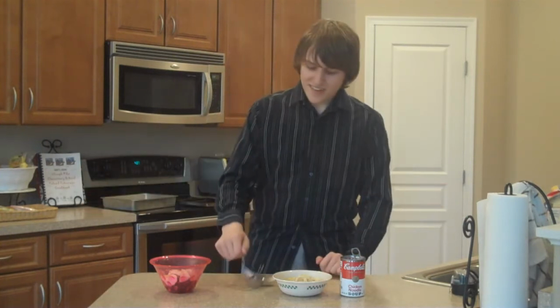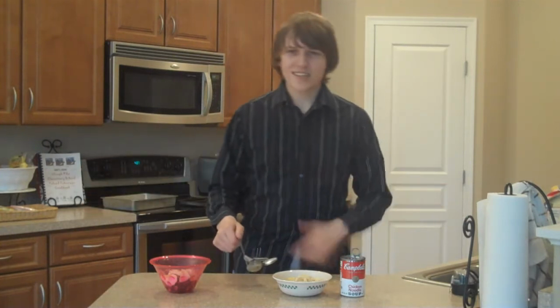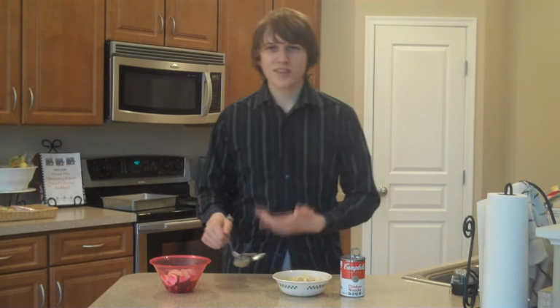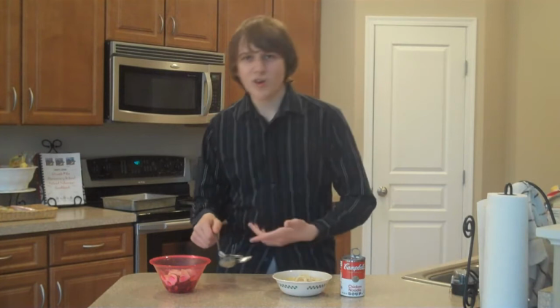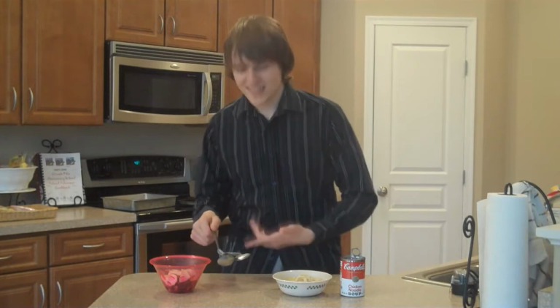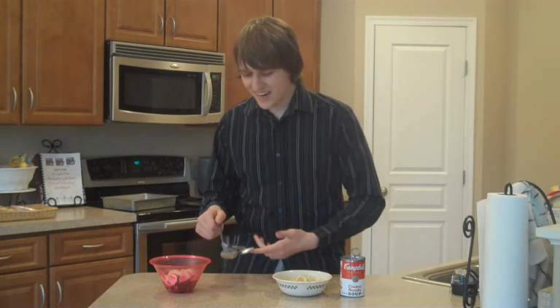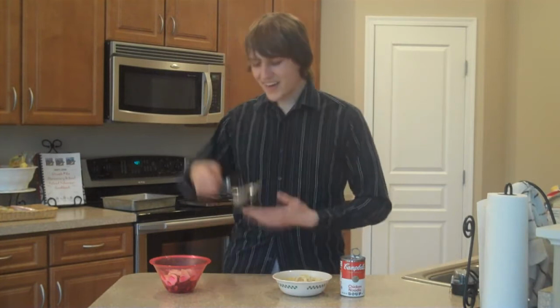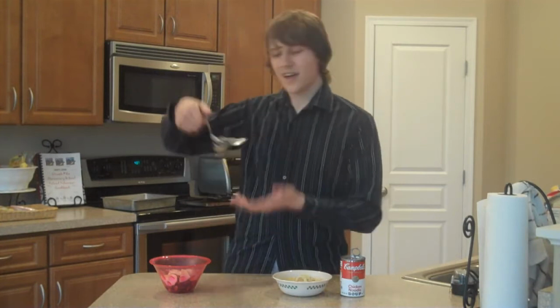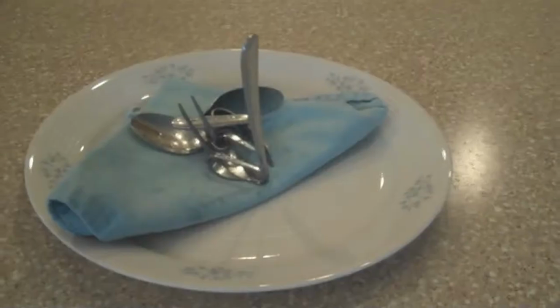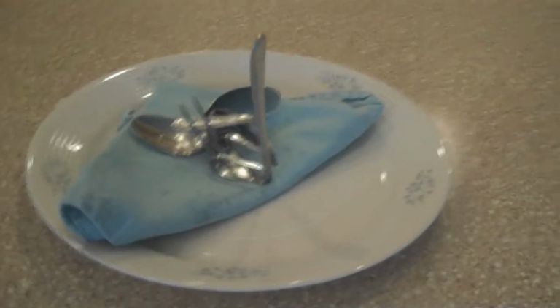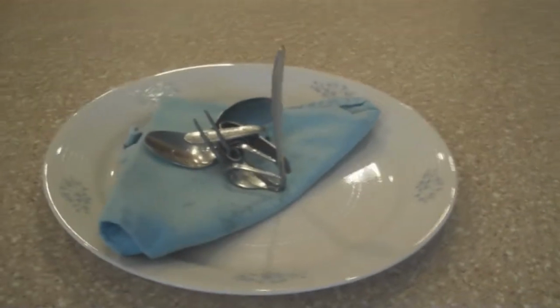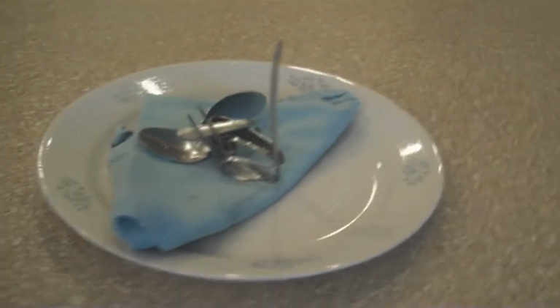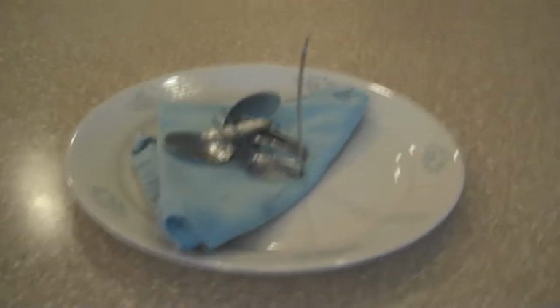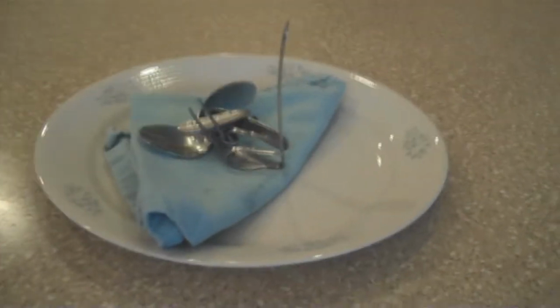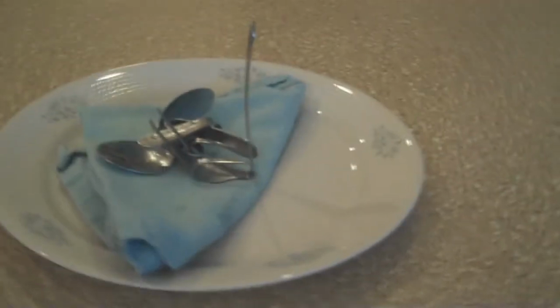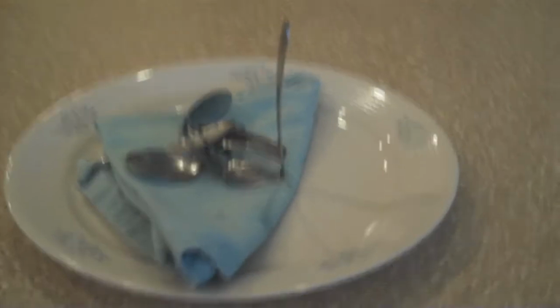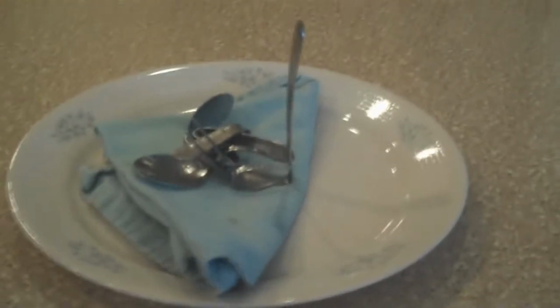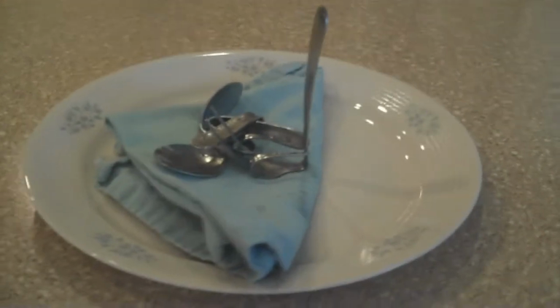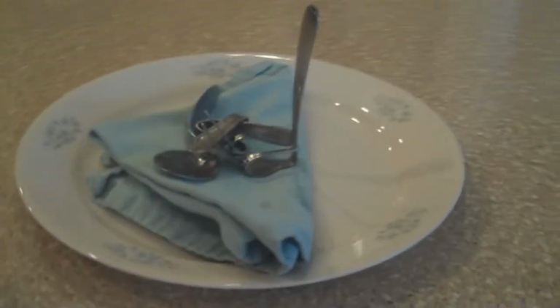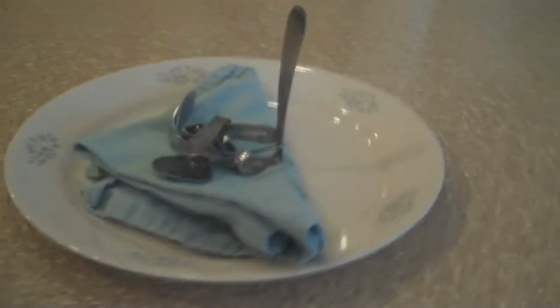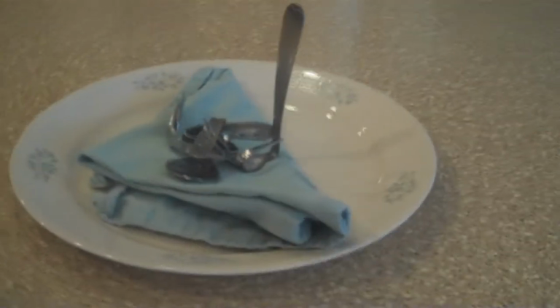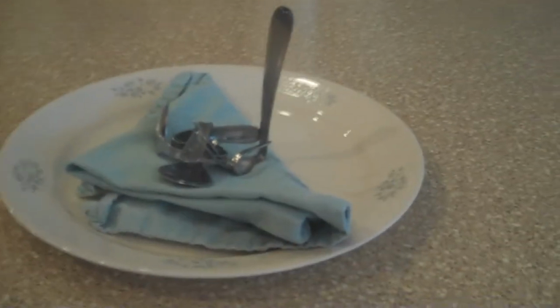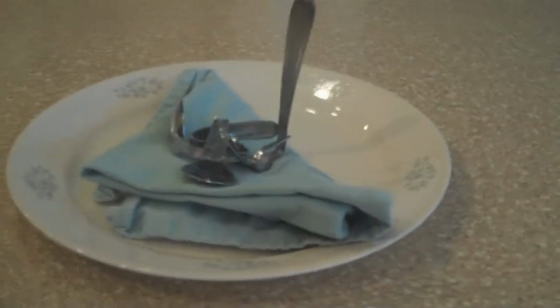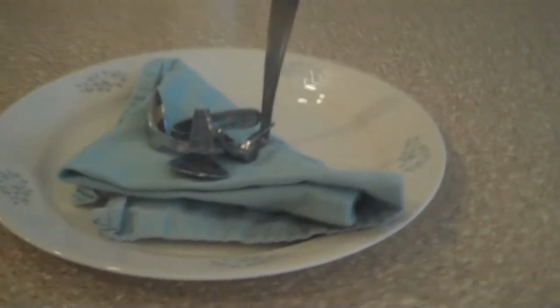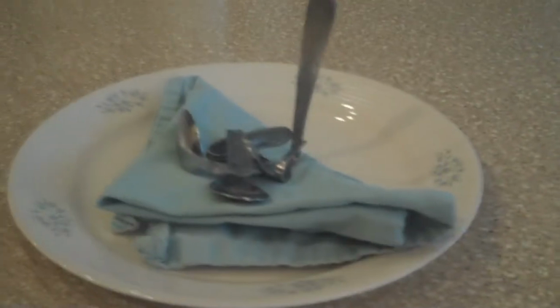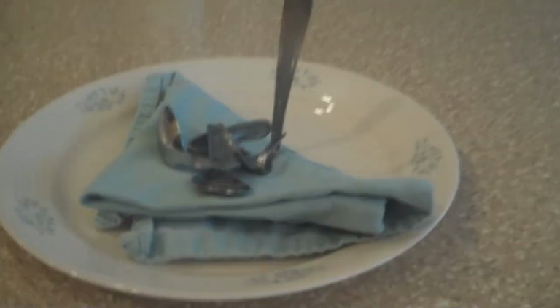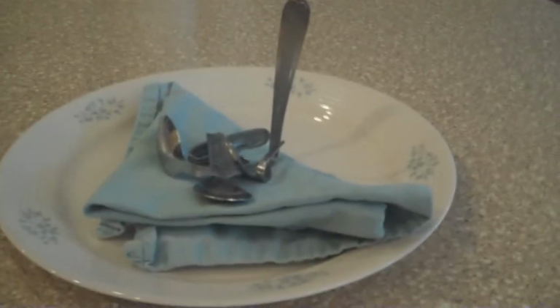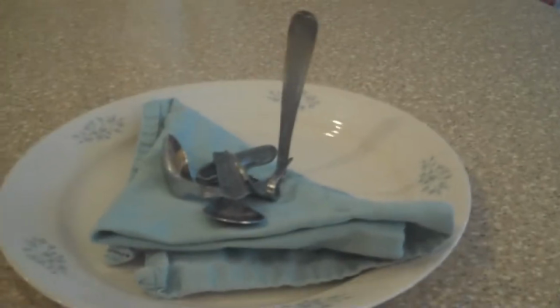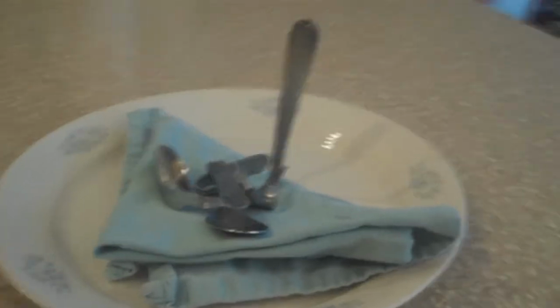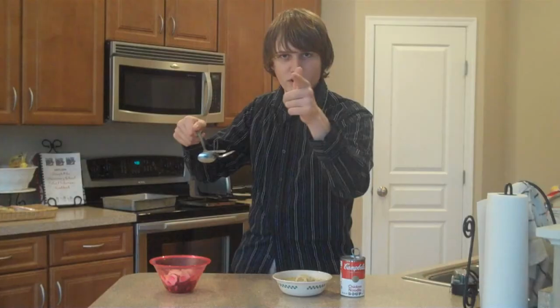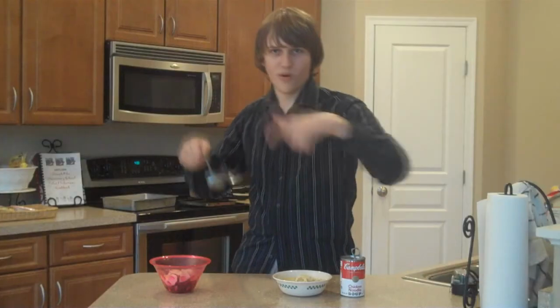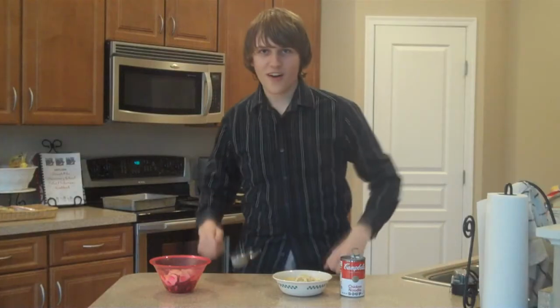So what the Mongolians did is they — spork. Two spoons, one fork, one product, for you.